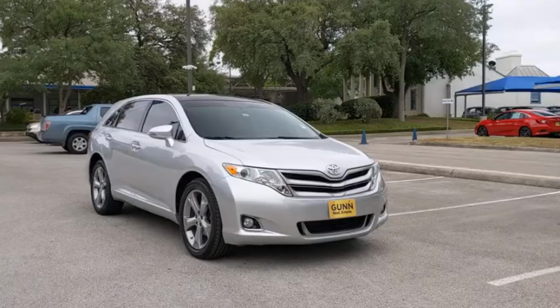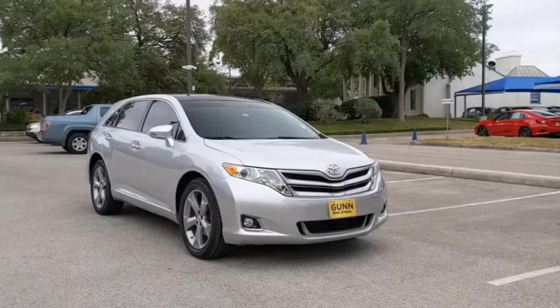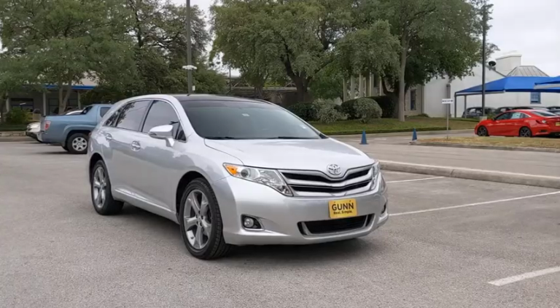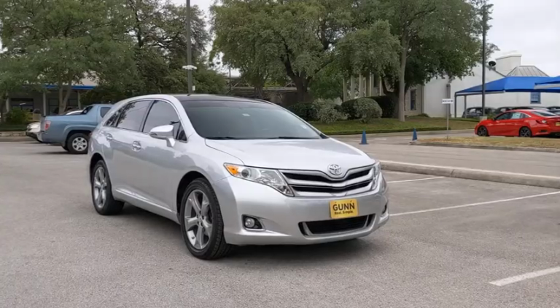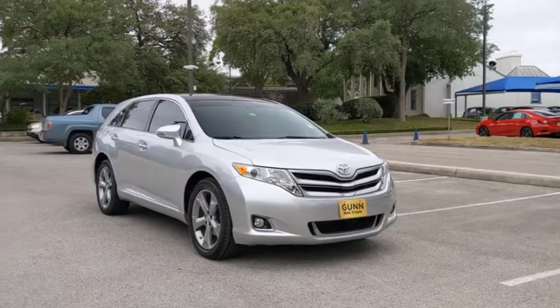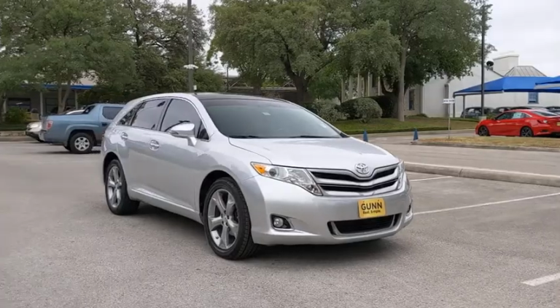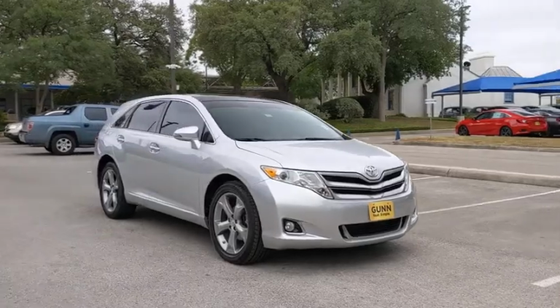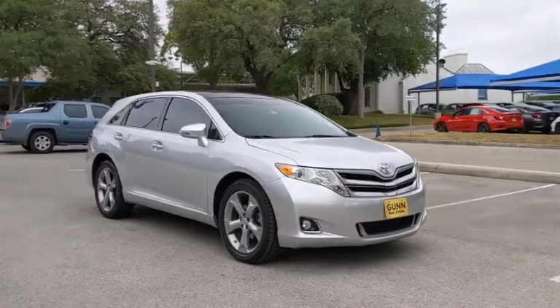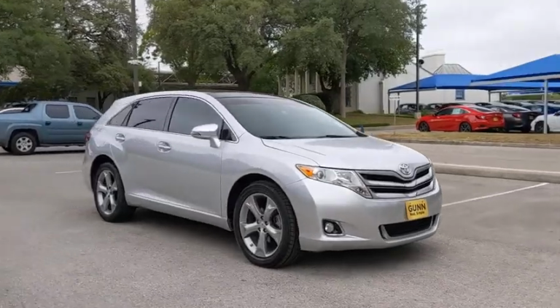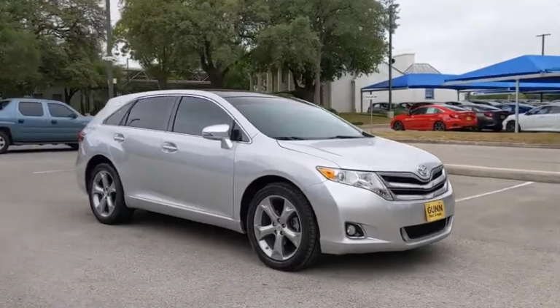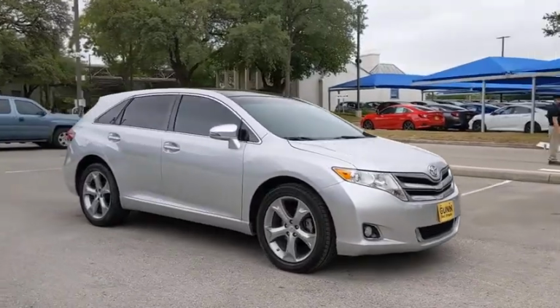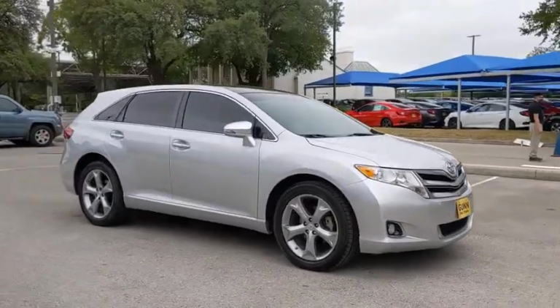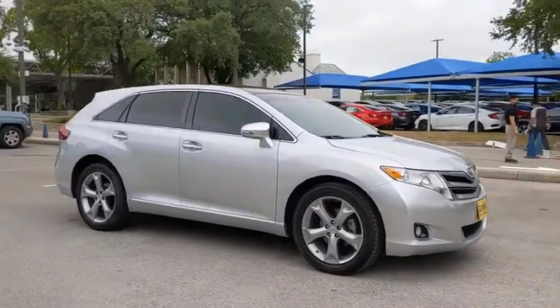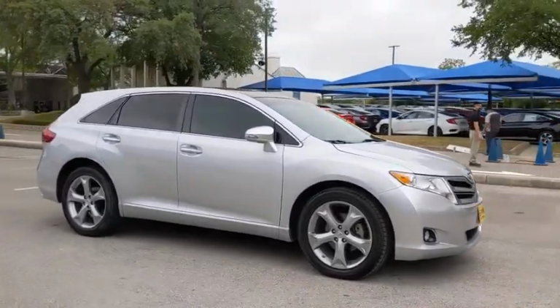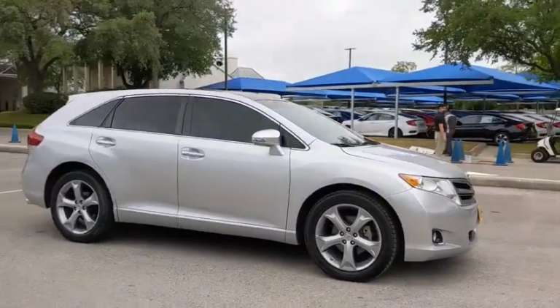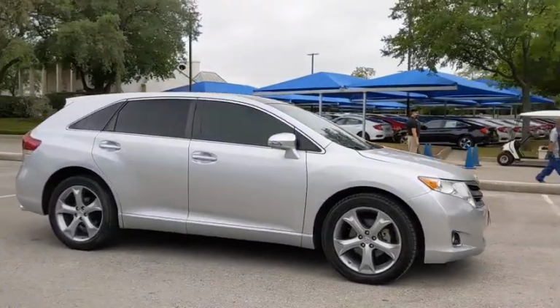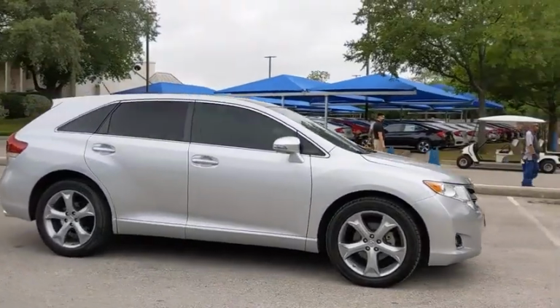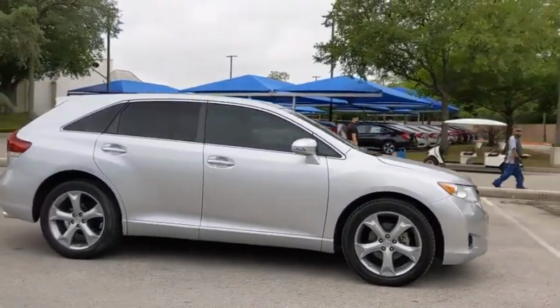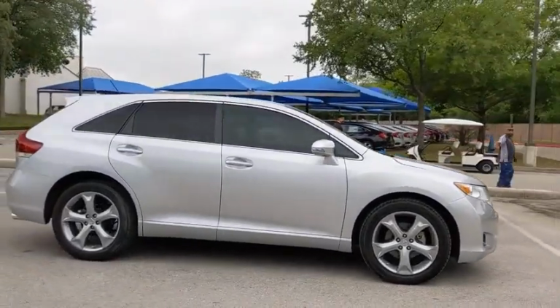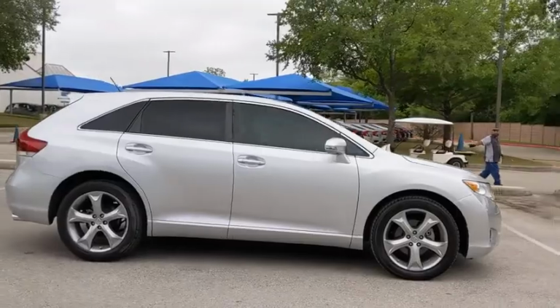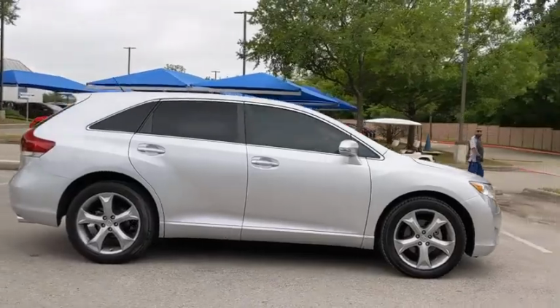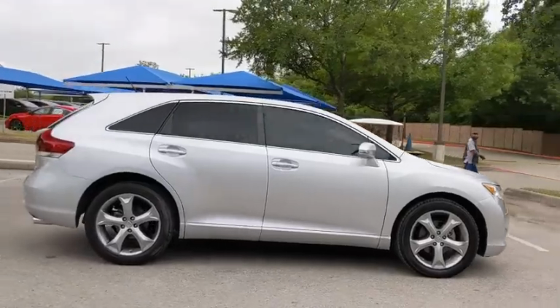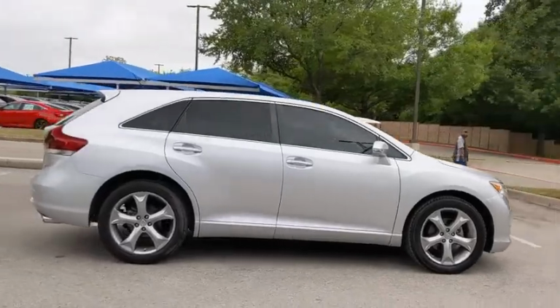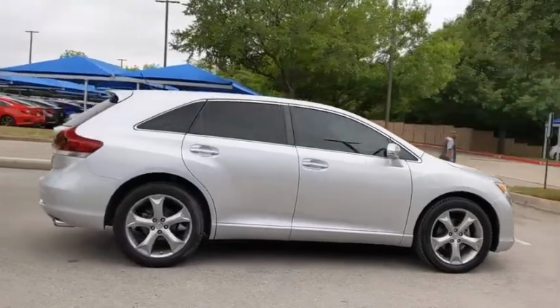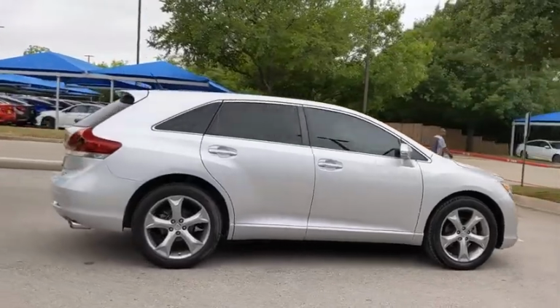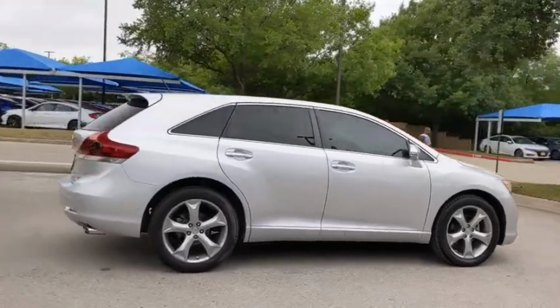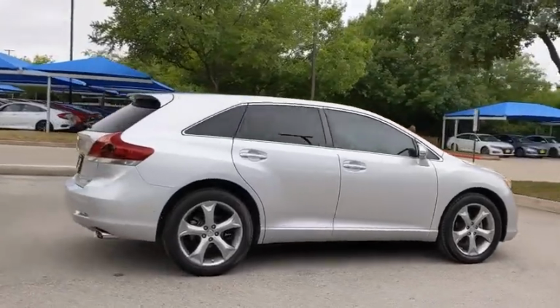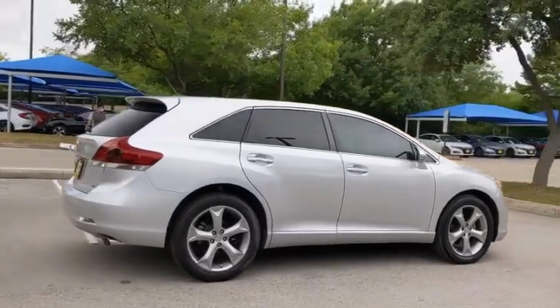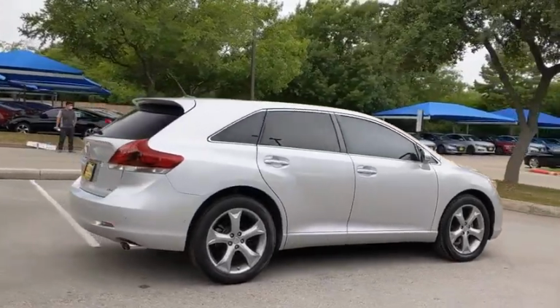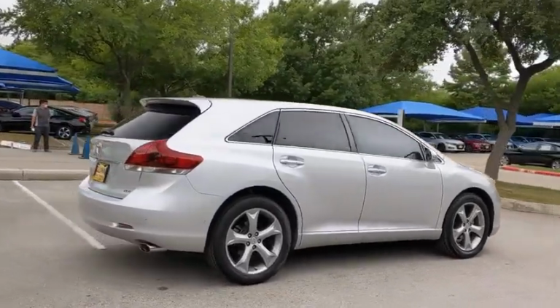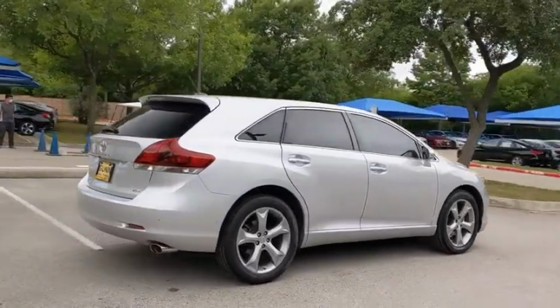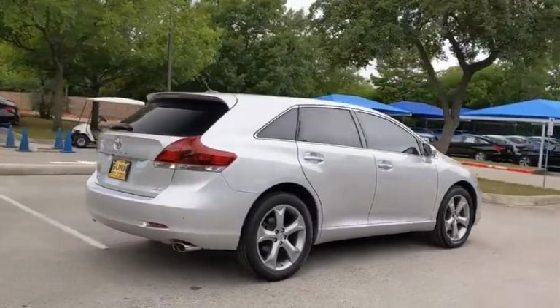We are pleased to show you the 2013 Toyota Venza. Toyota Venza blends the attributes of a crossover SUV with those of a wagon.